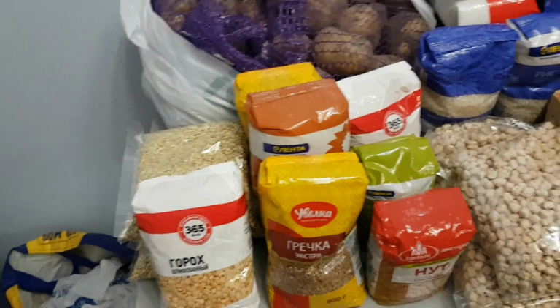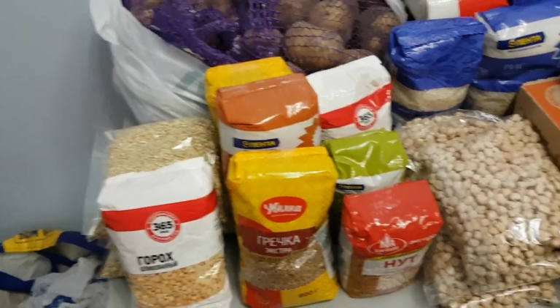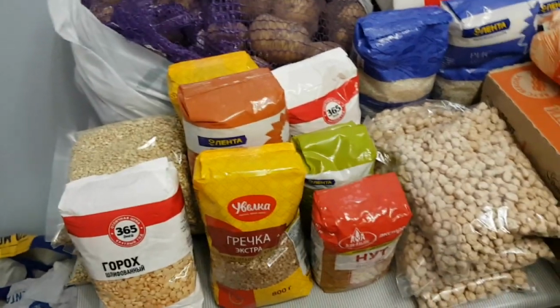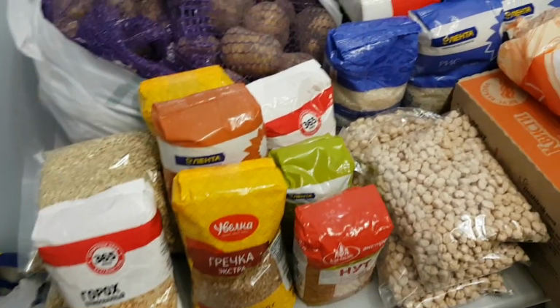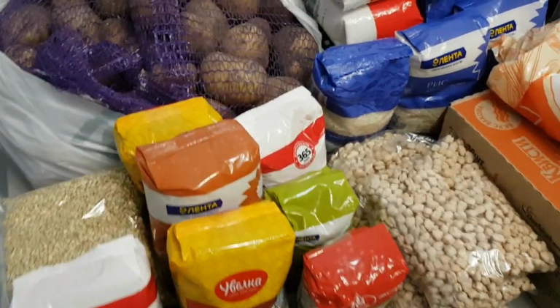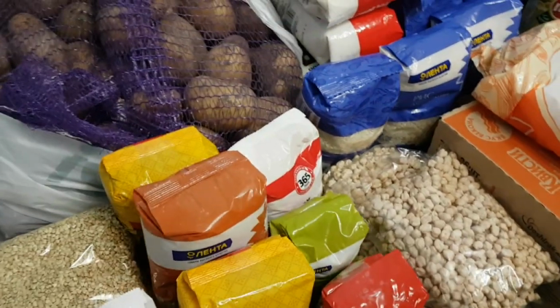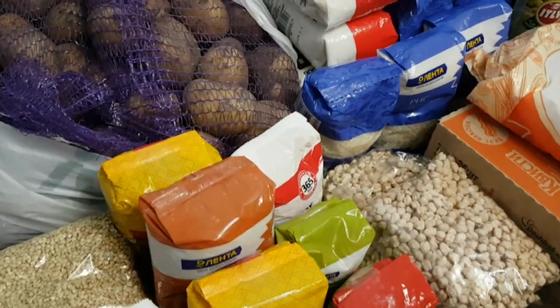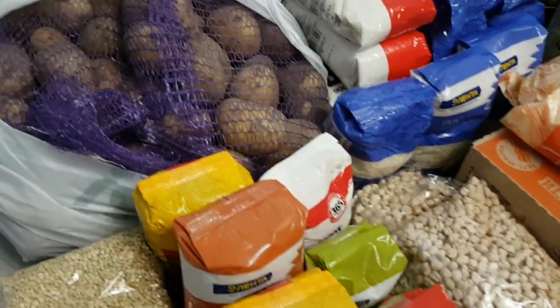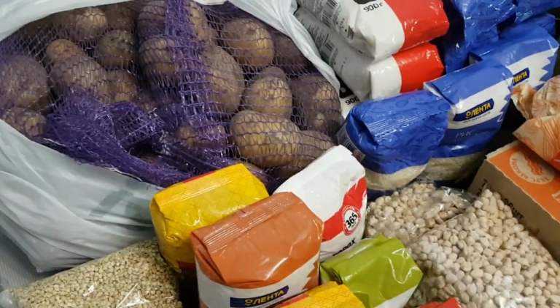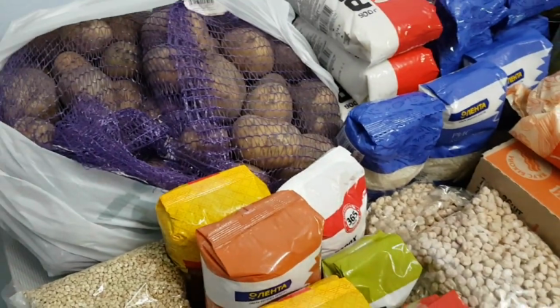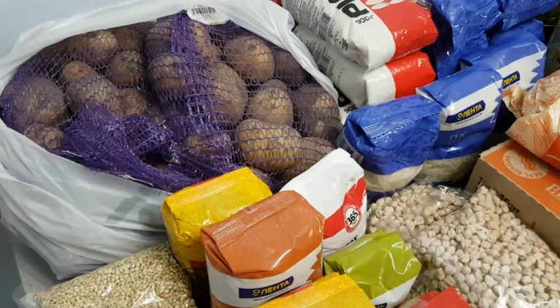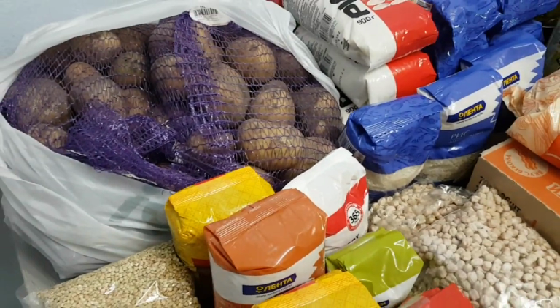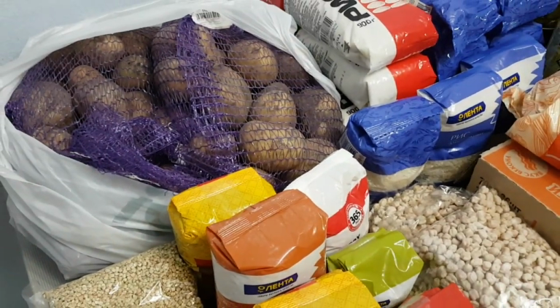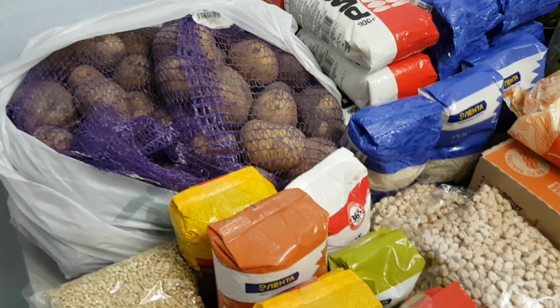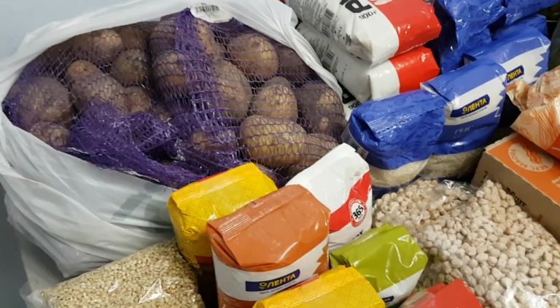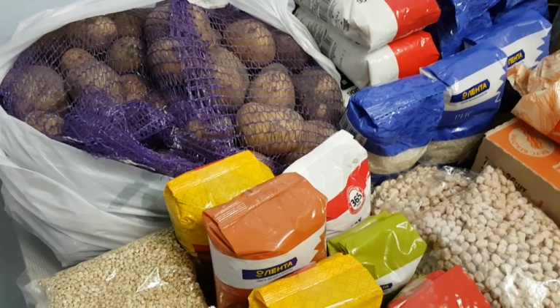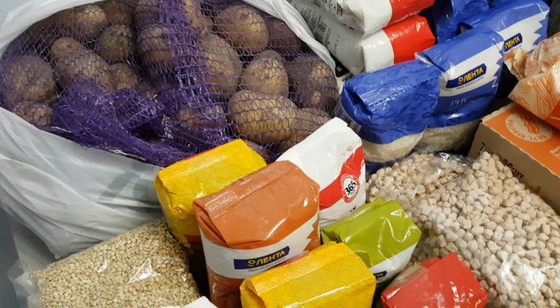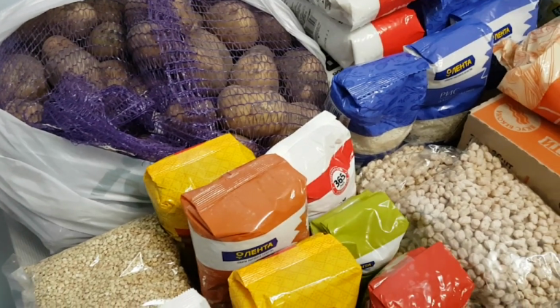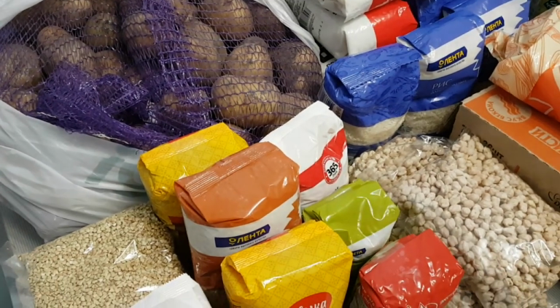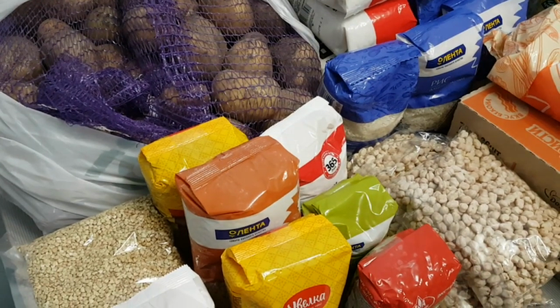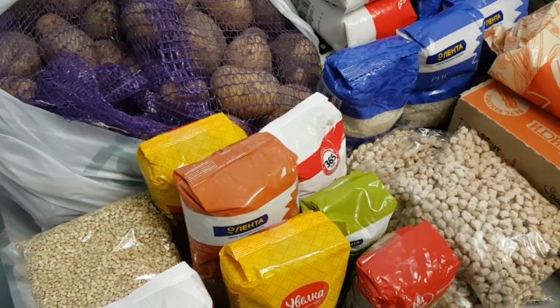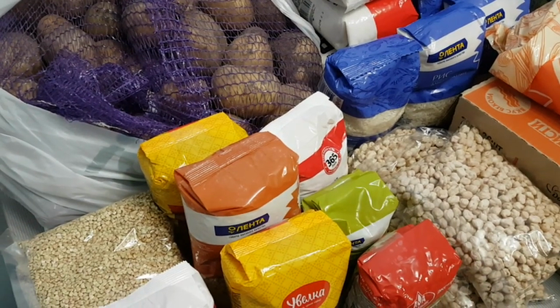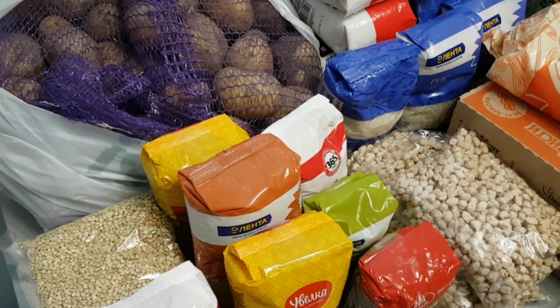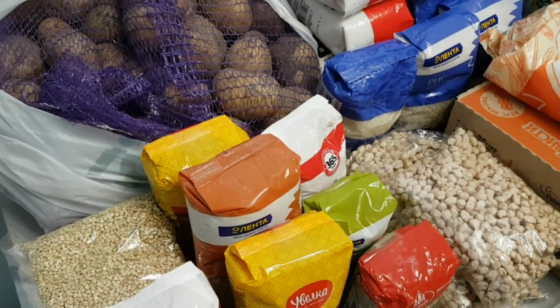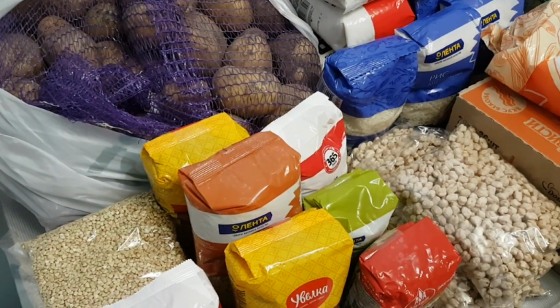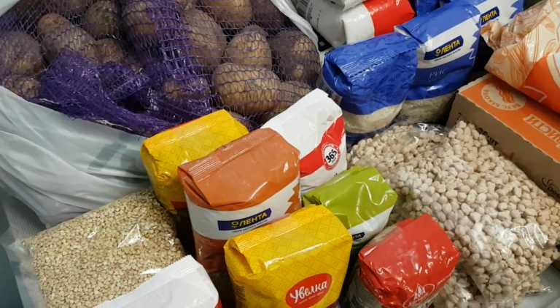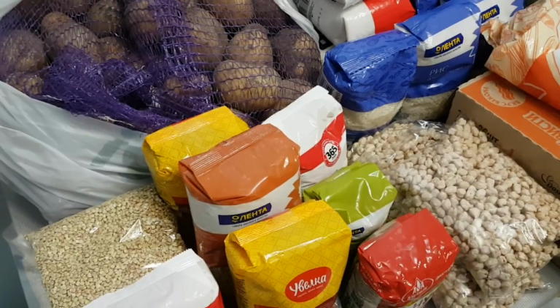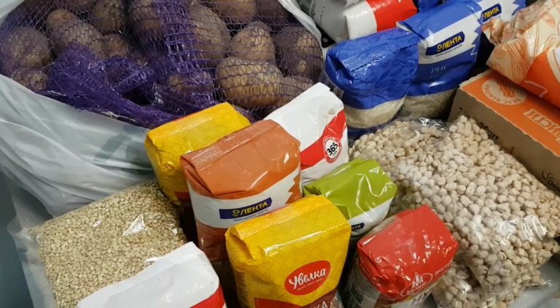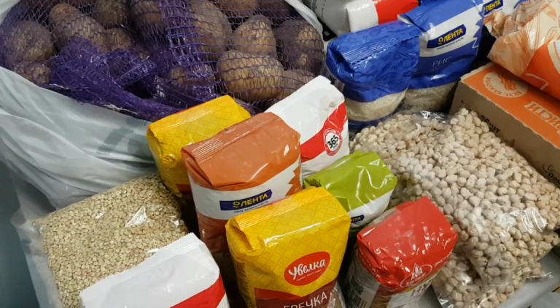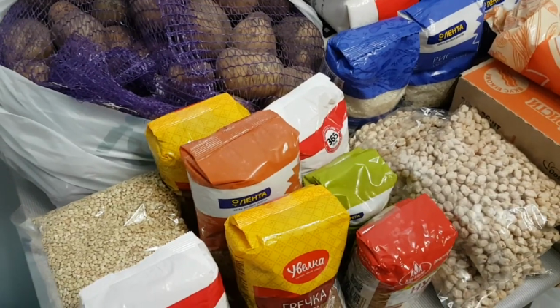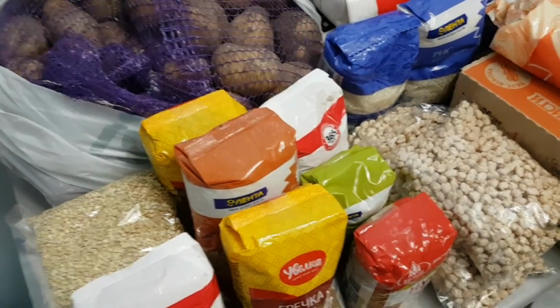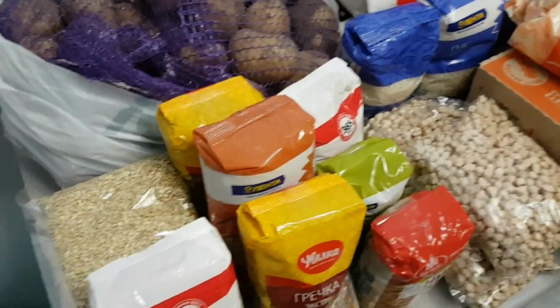Hello! The coronavirus is raging in Europe and soon it will reach Russia. So I'm stocking my supplies. Here is the small tour of my supplies.